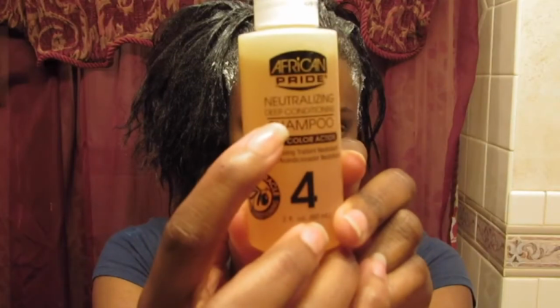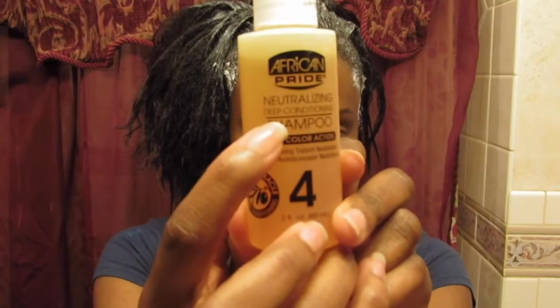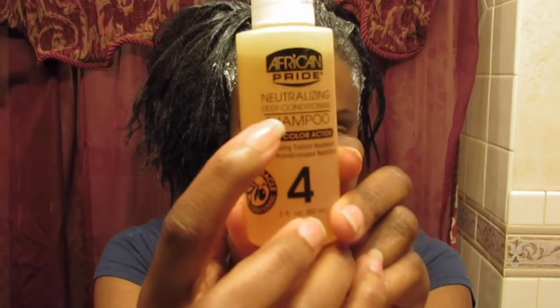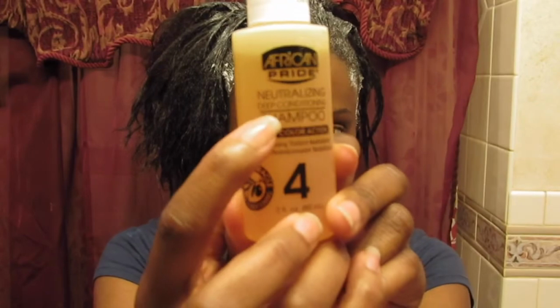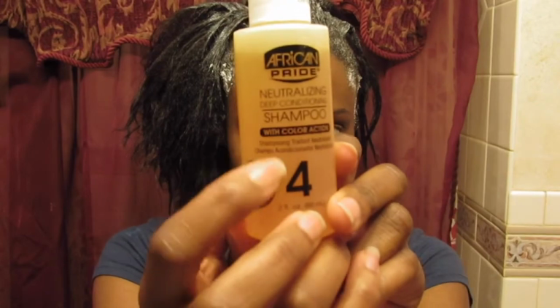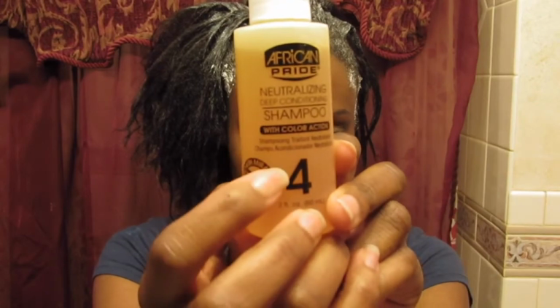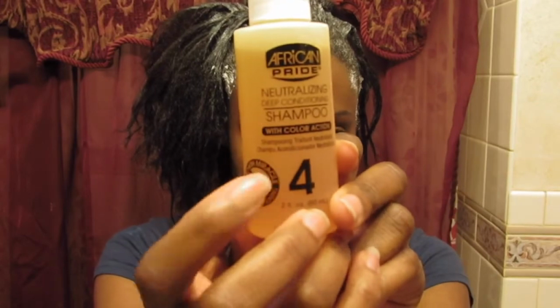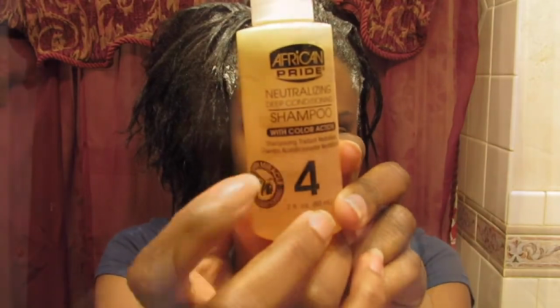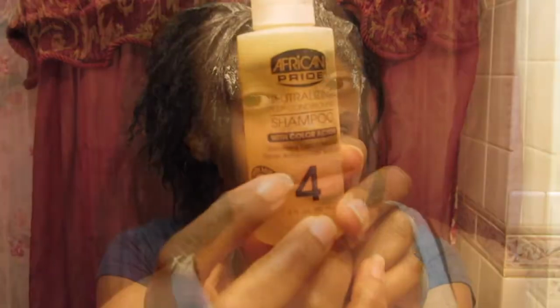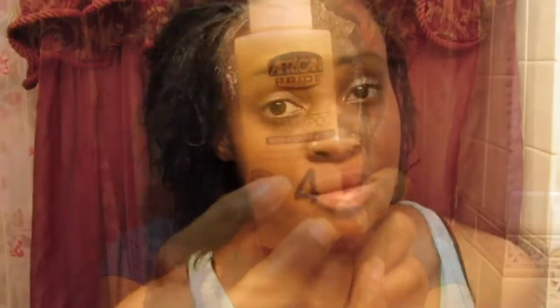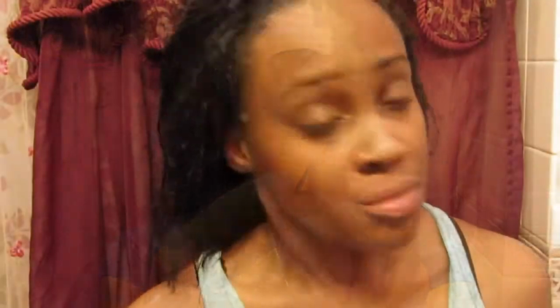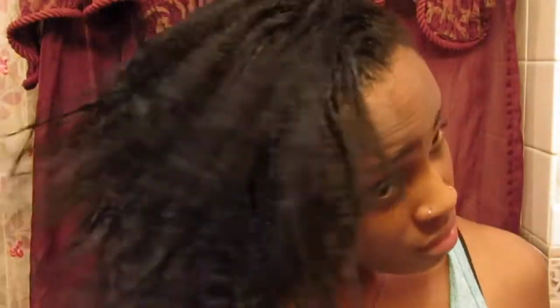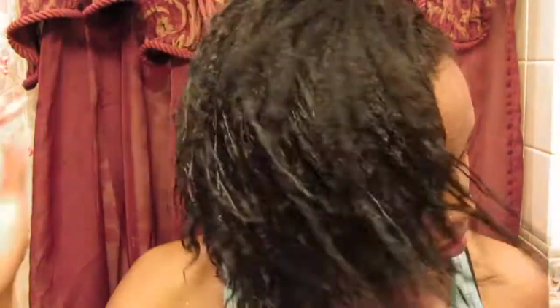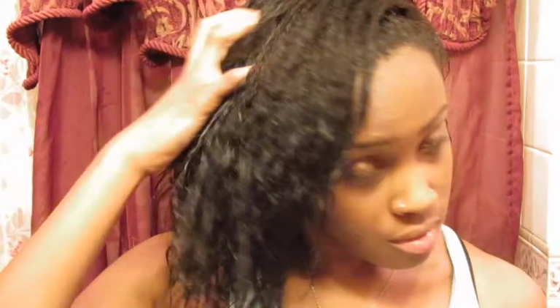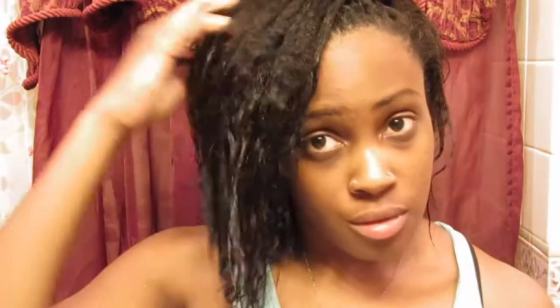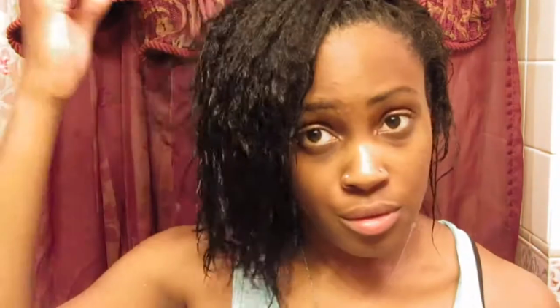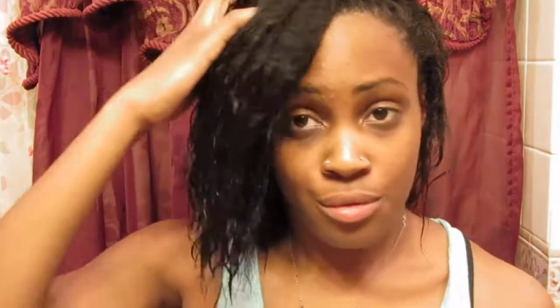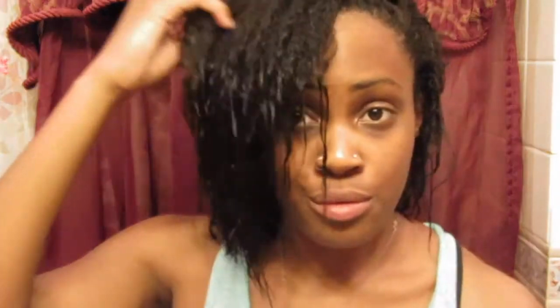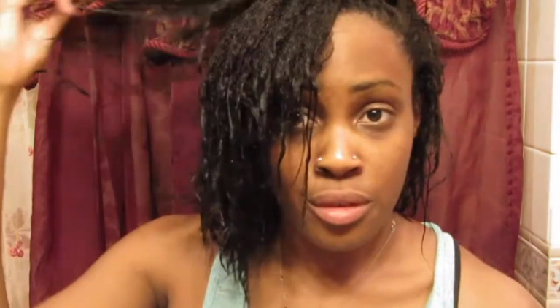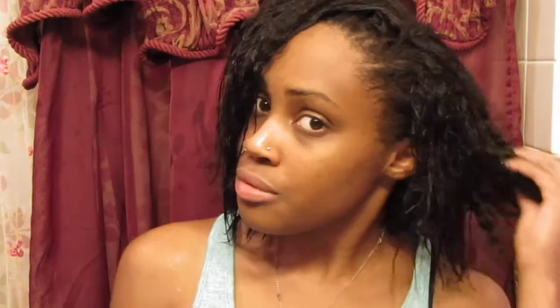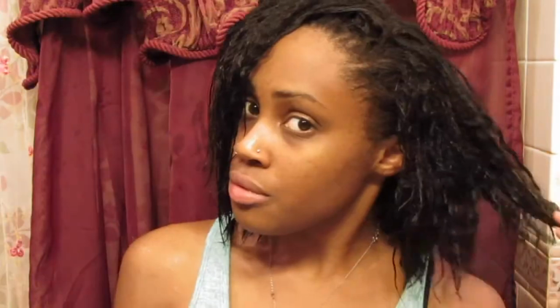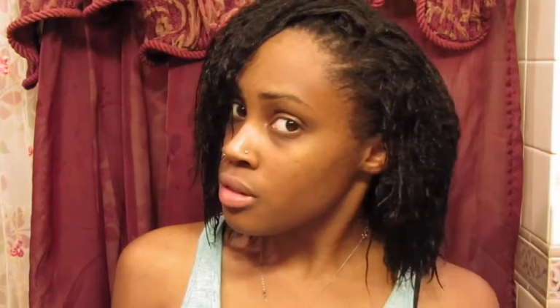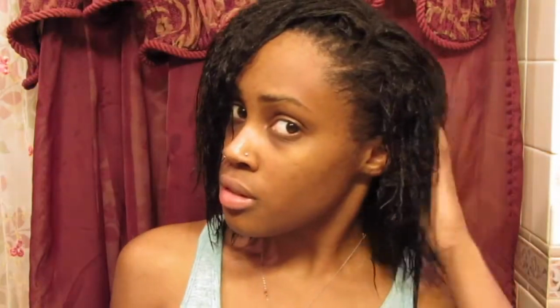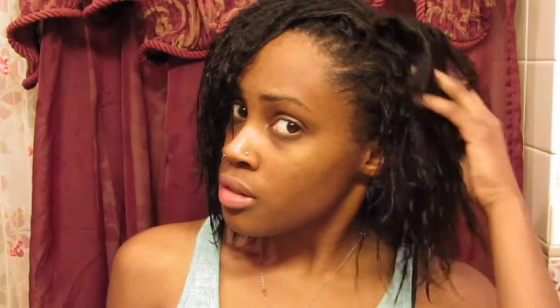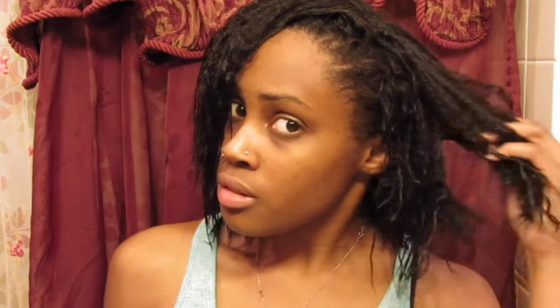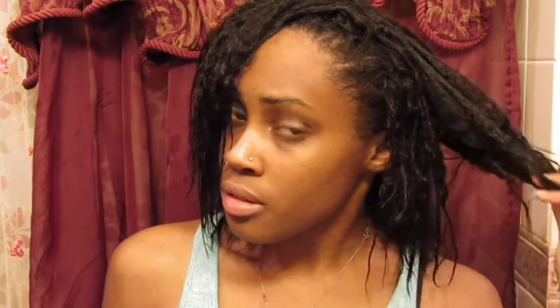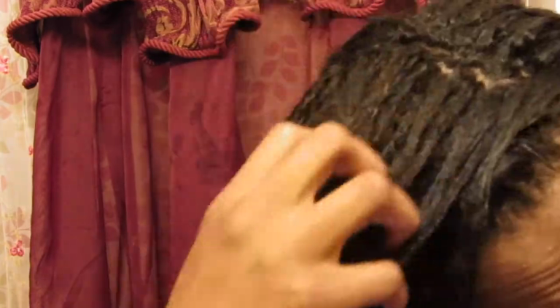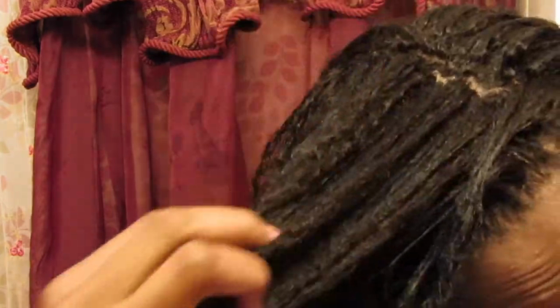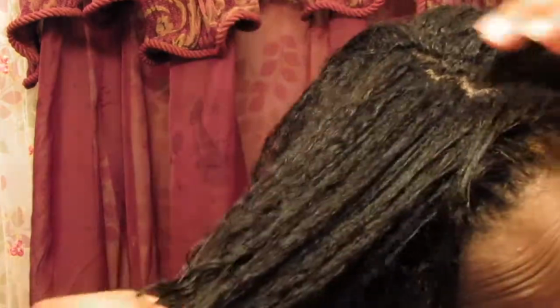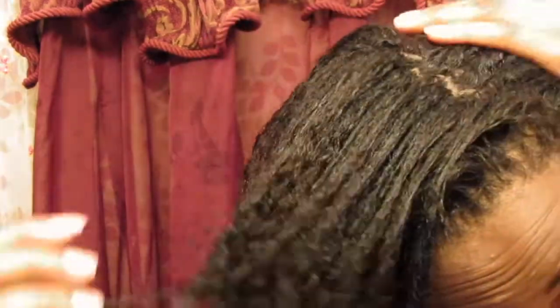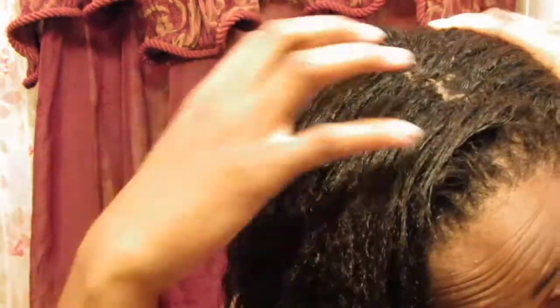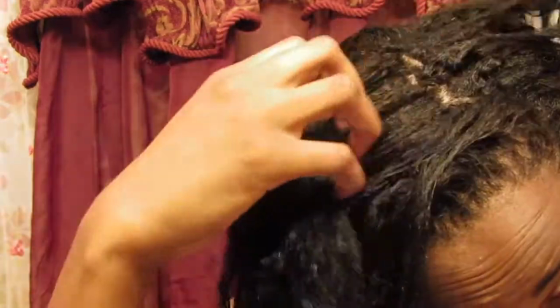After my time is up, I like to wash my hair with the neutralizing shampoo three times to make sure all the relaxer is out.